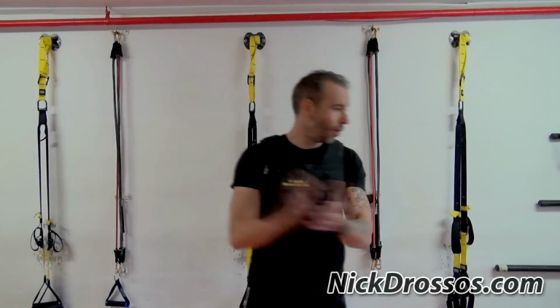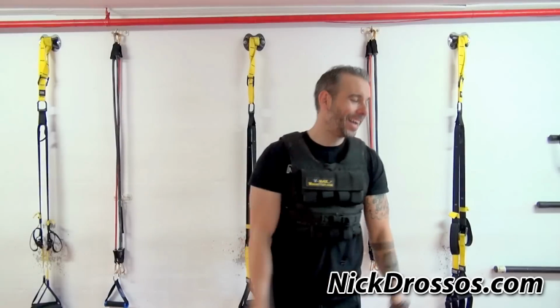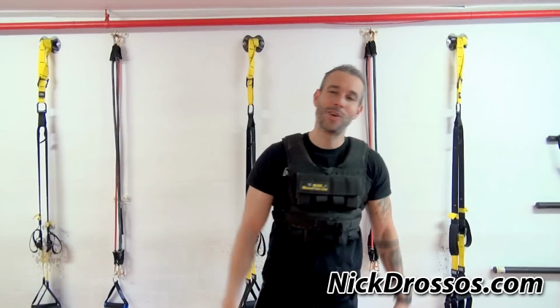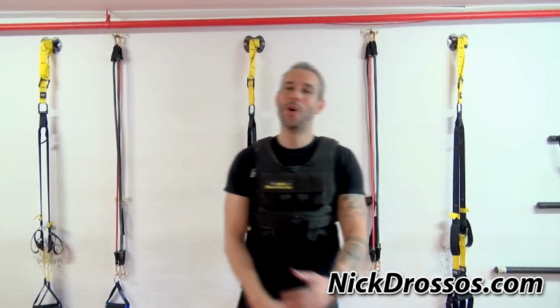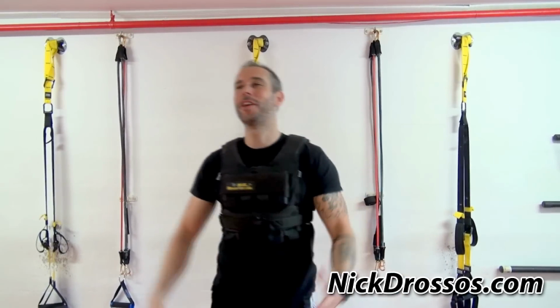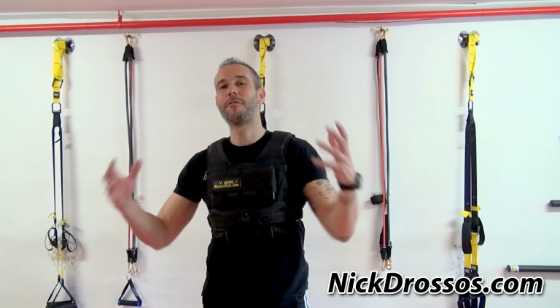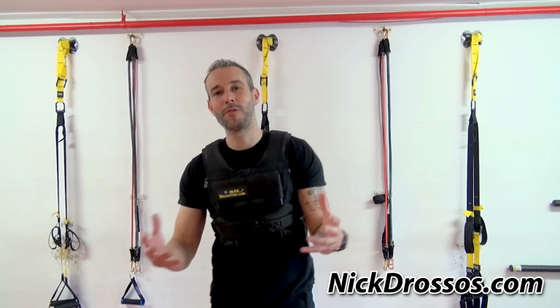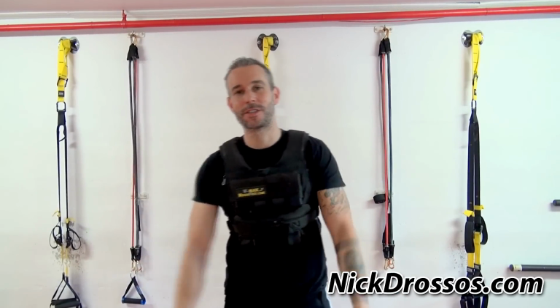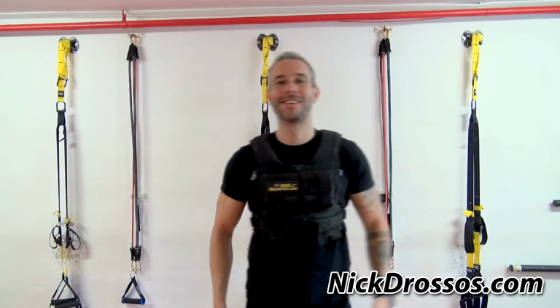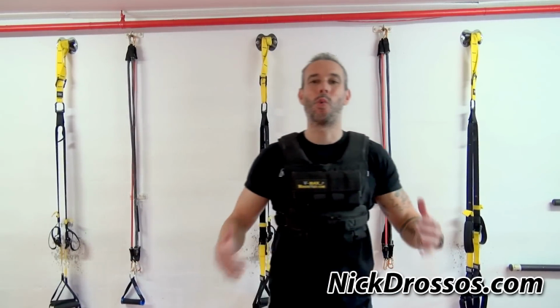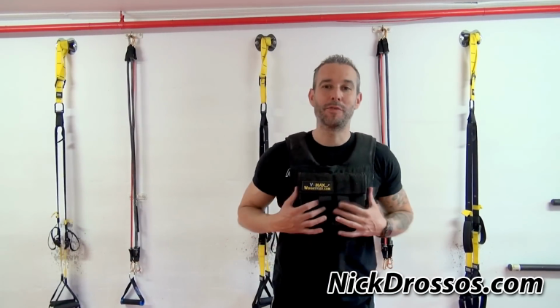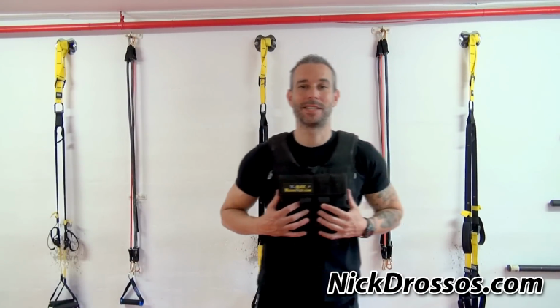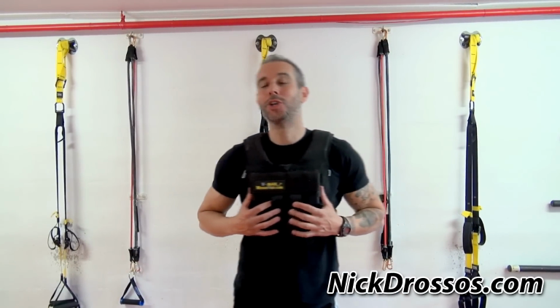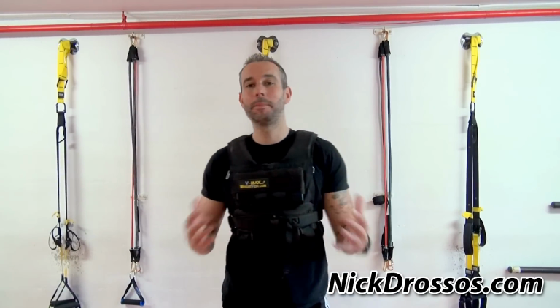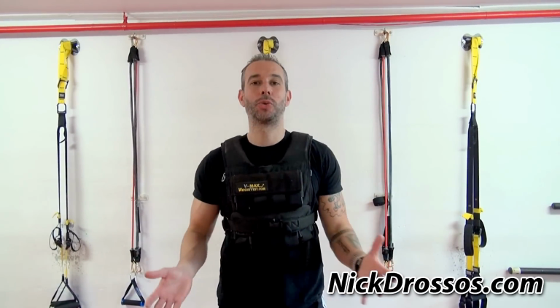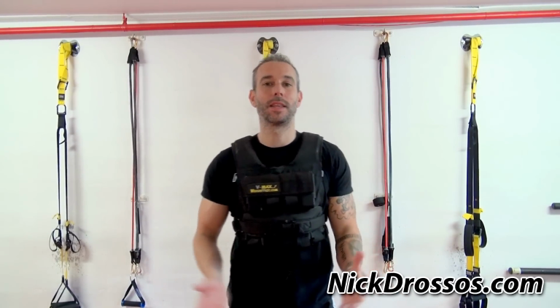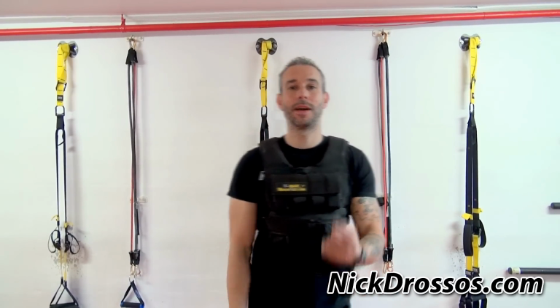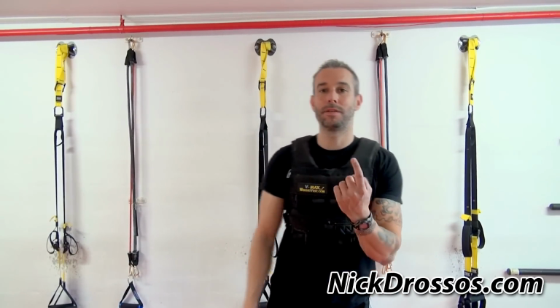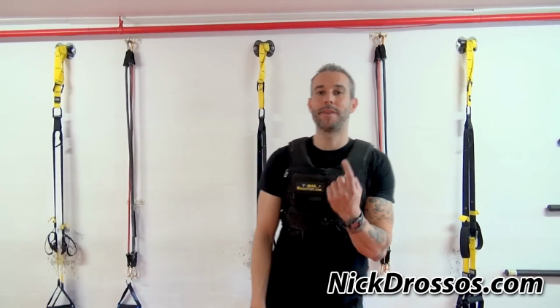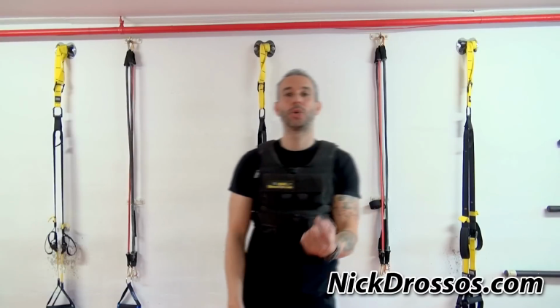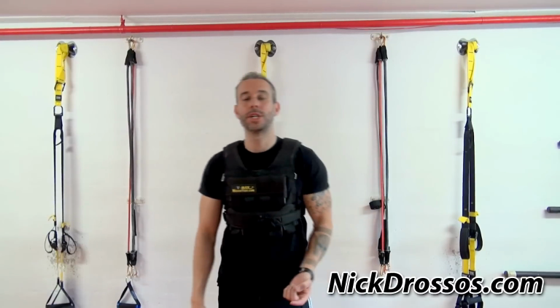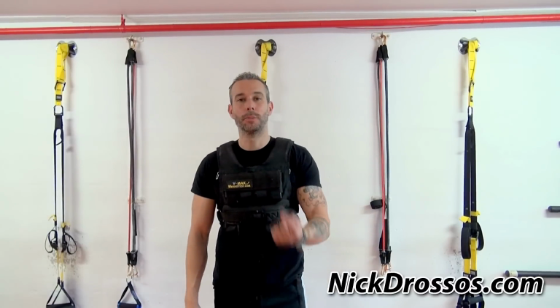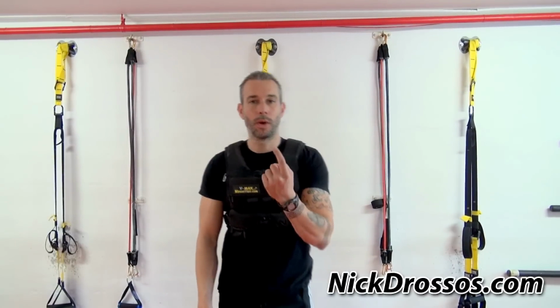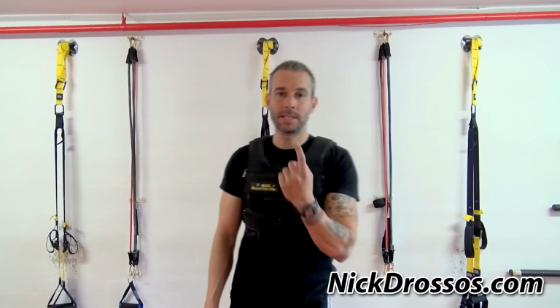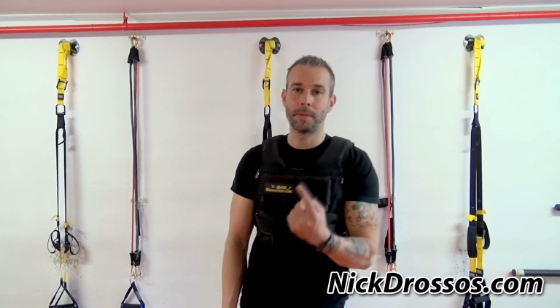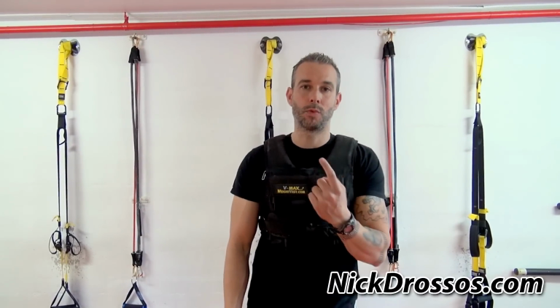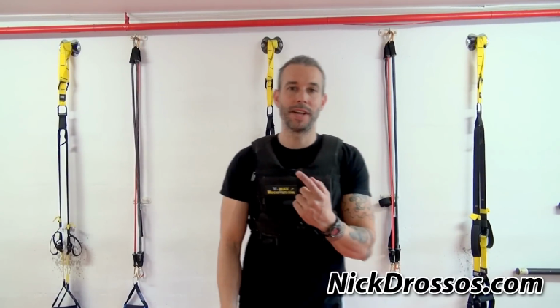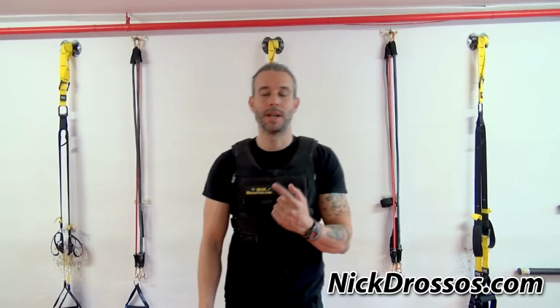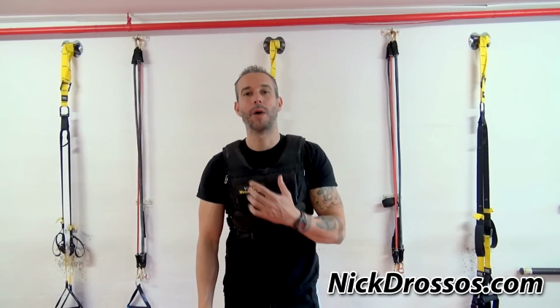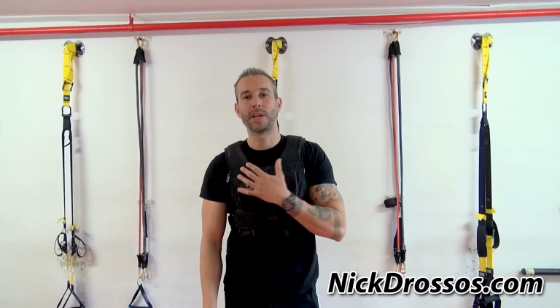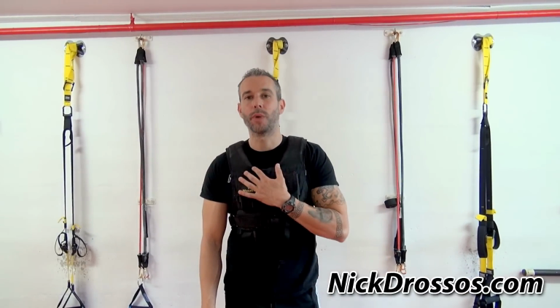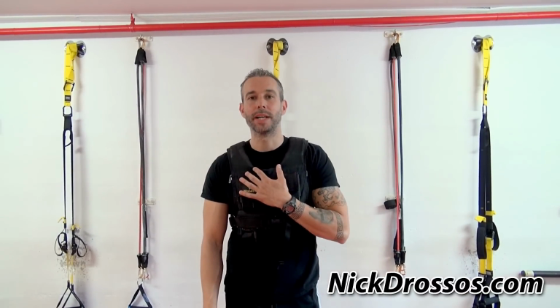All right, guys, one of my favorites: the weight vest. You want to build strength. If I had a choice to buy one piece of equipment and make one investment, I would buy a good weight vest.